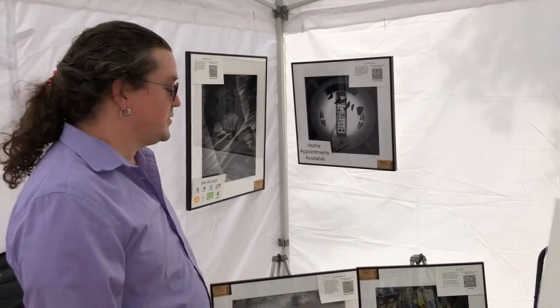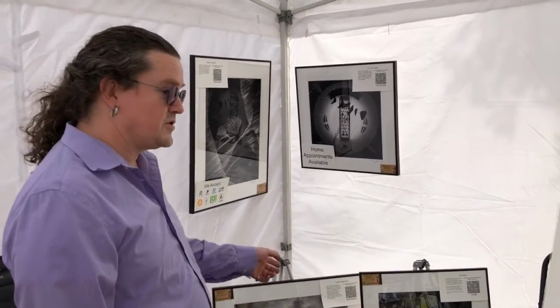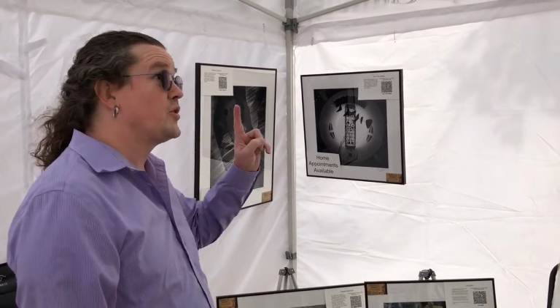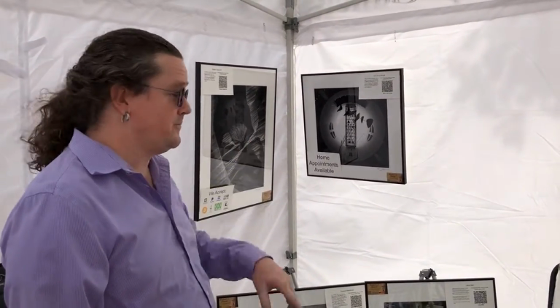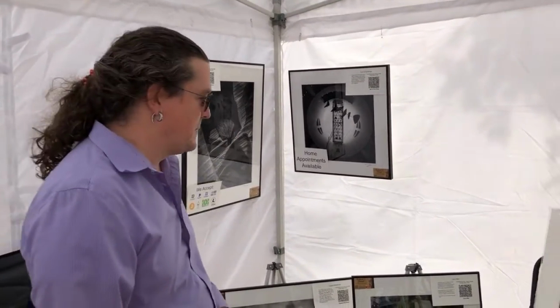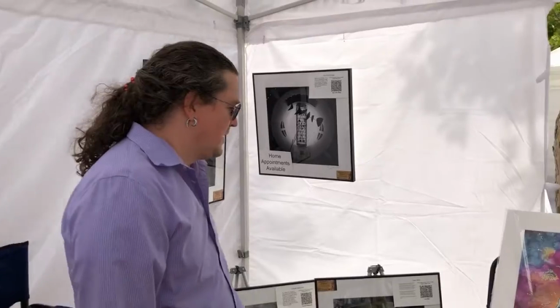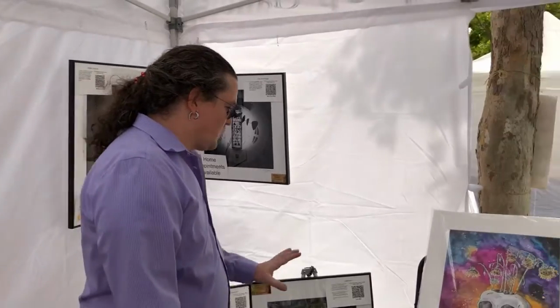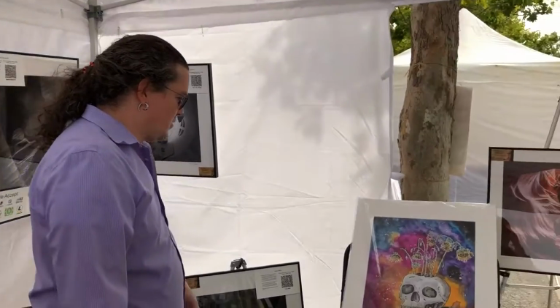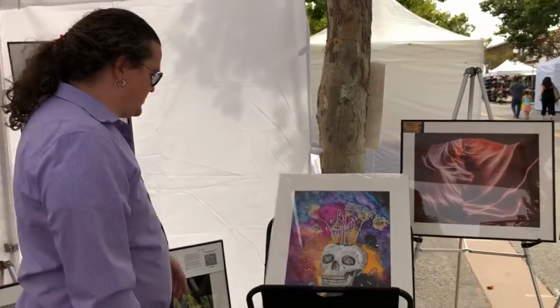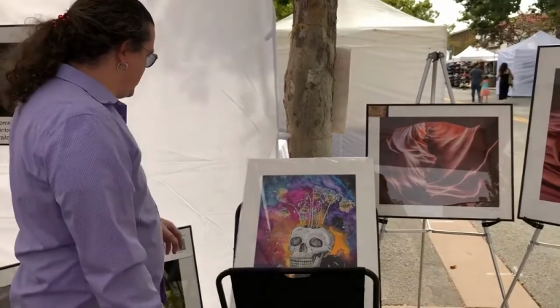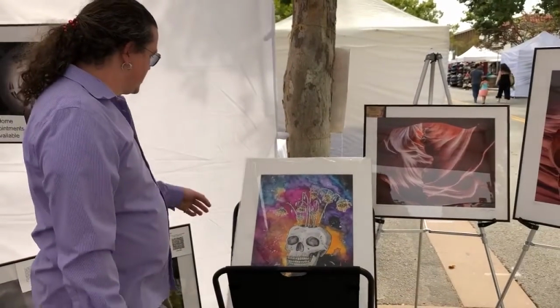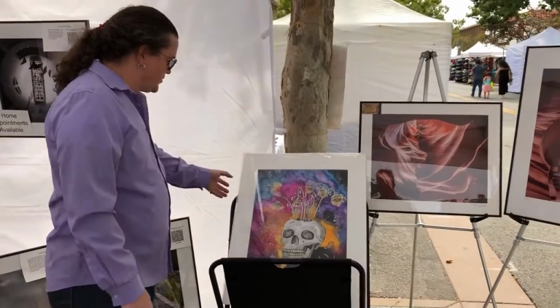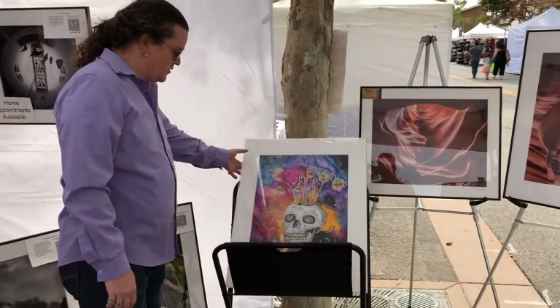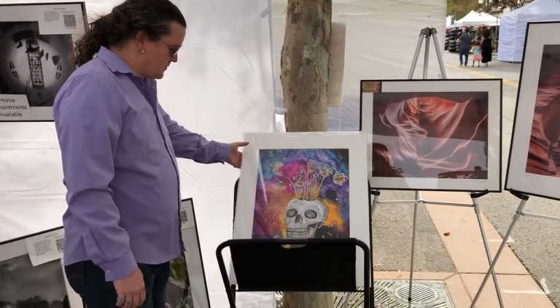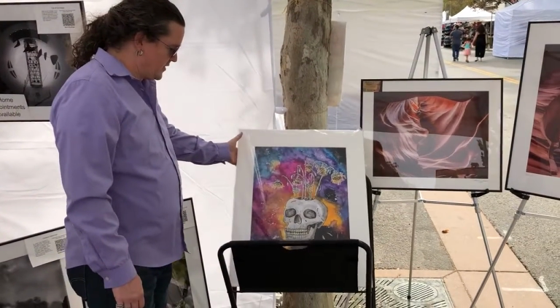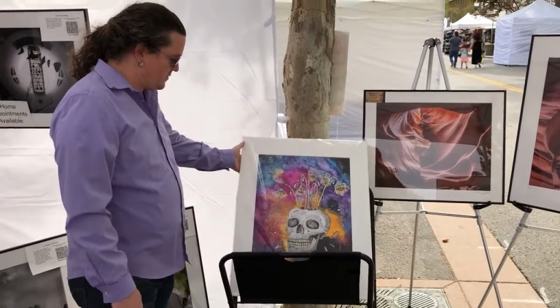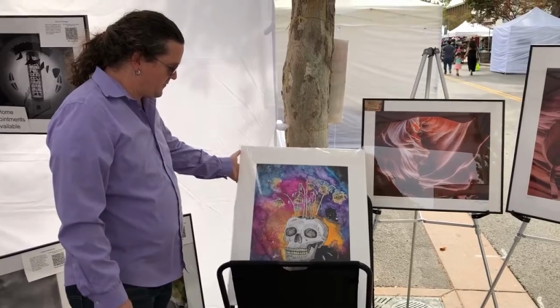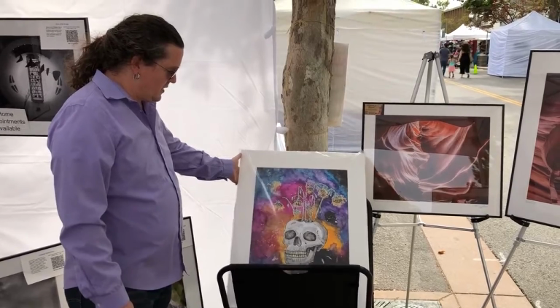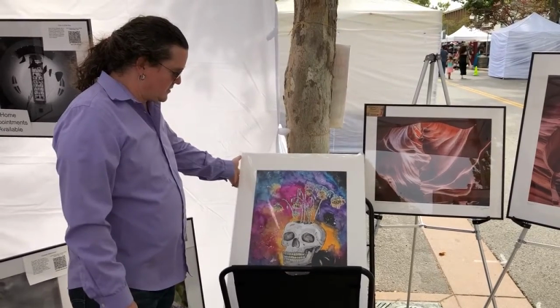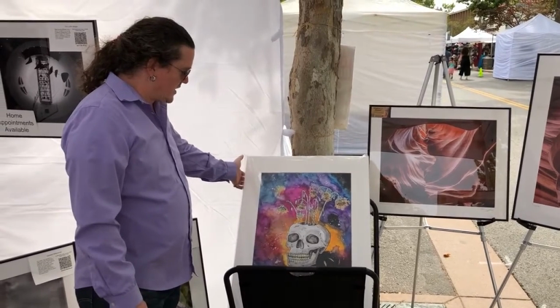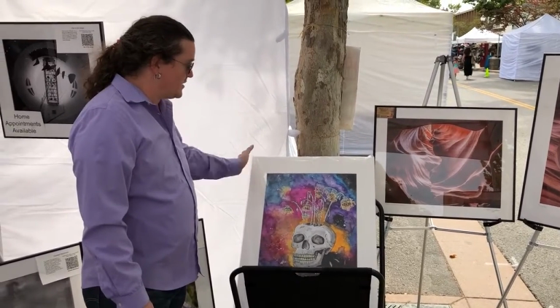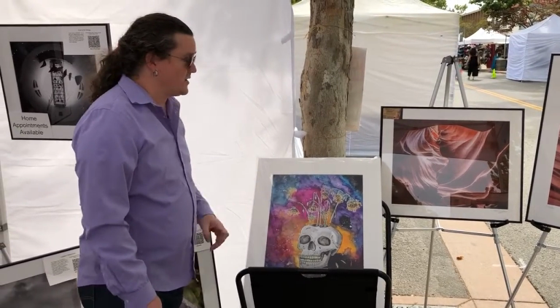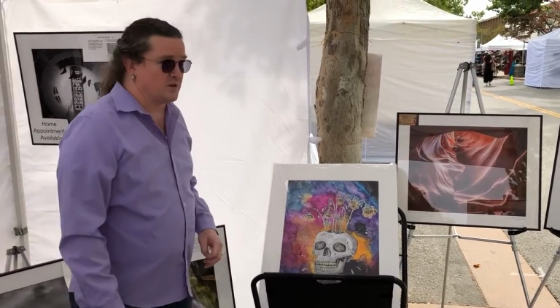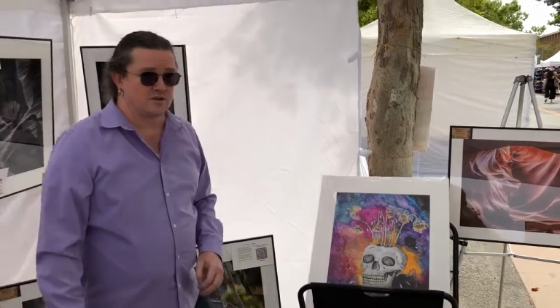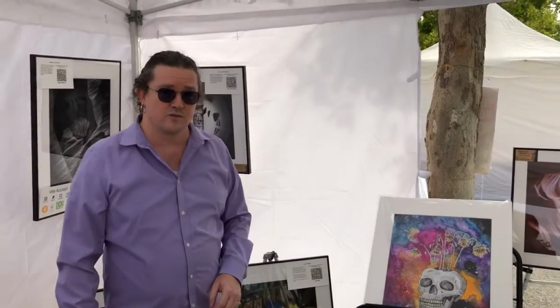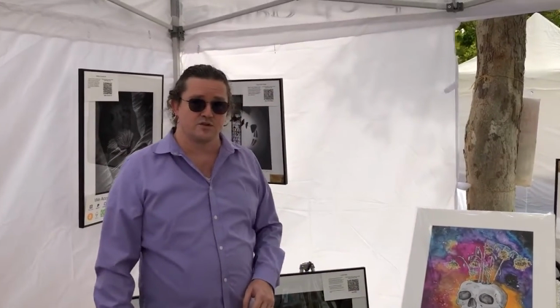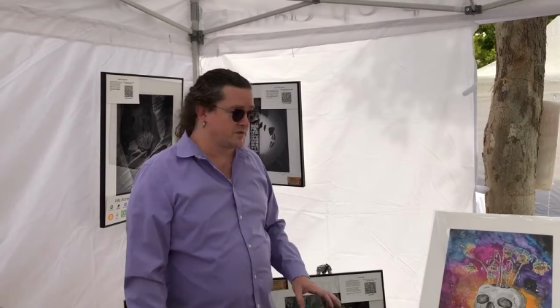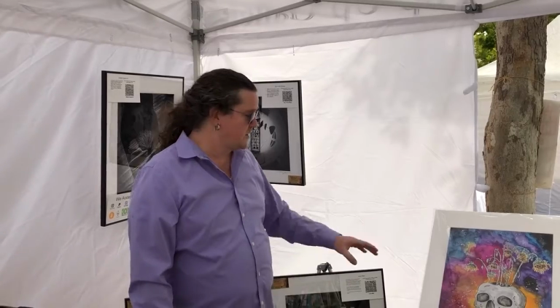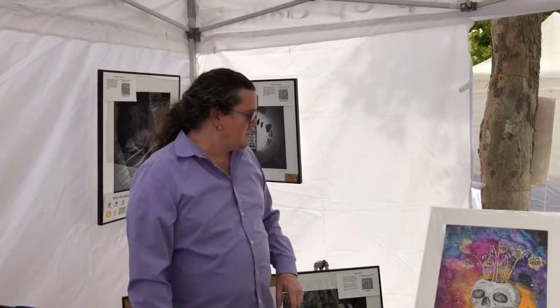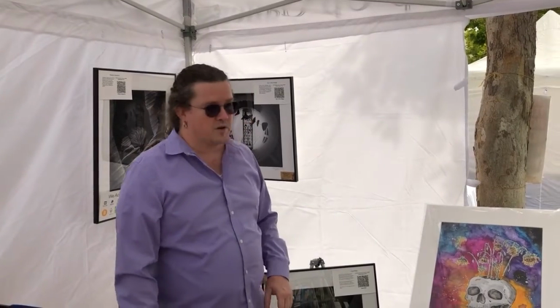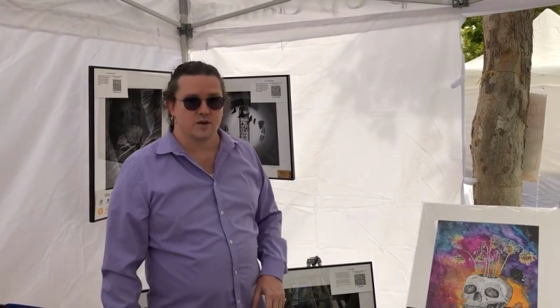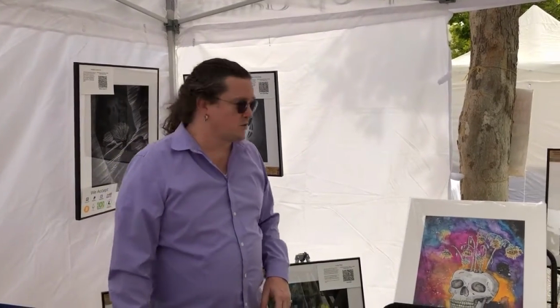If you look straight up, this is a watercolor I did a few years ago and turned into a print. It's called Entropy. I haven't decided exactly whether that's going to be a limited edition or a full edition, but this is matted but not framed at this point.